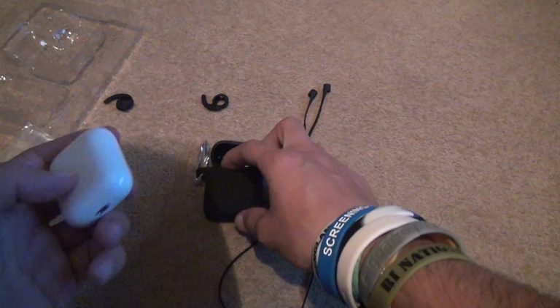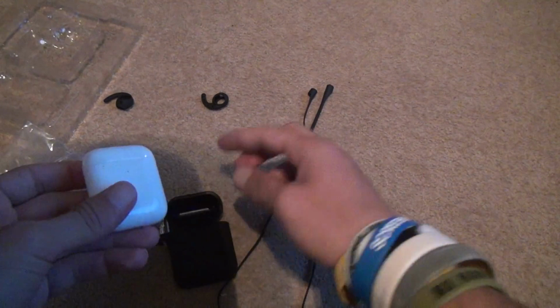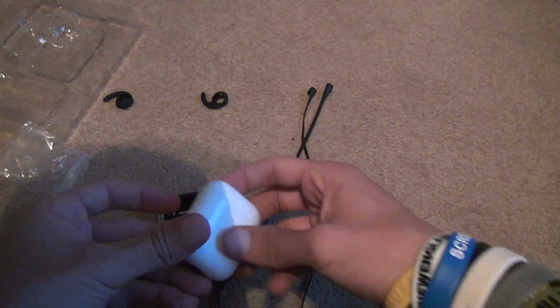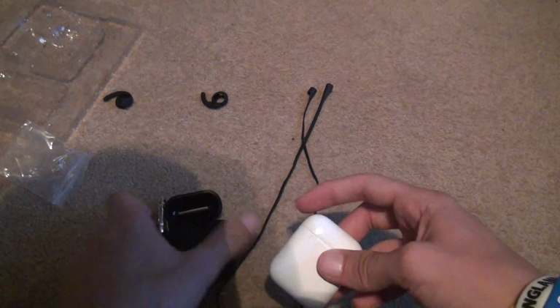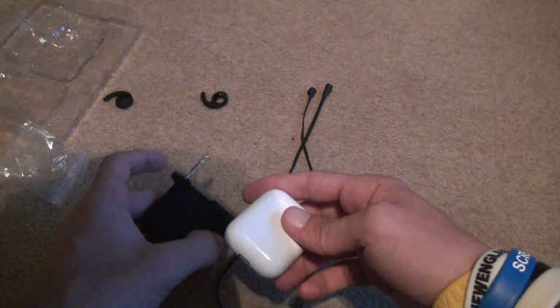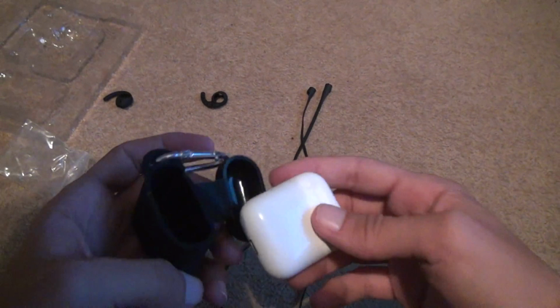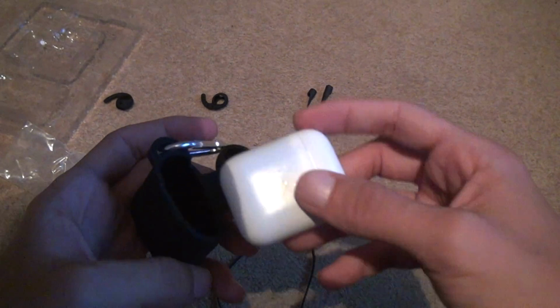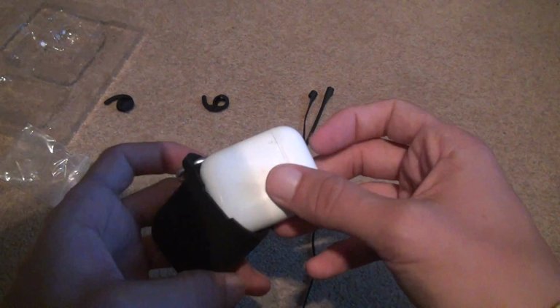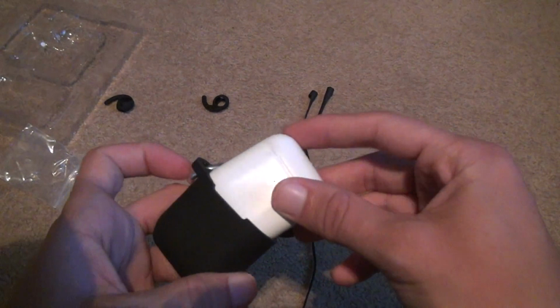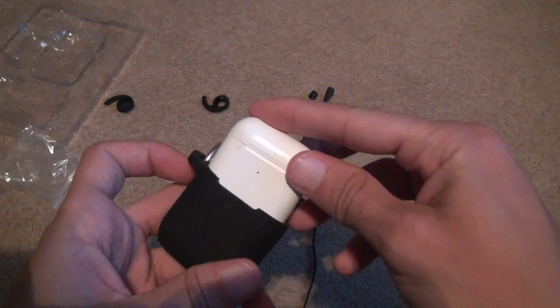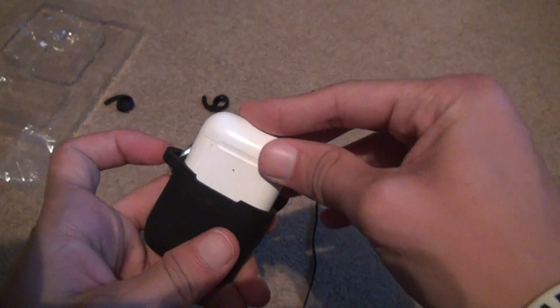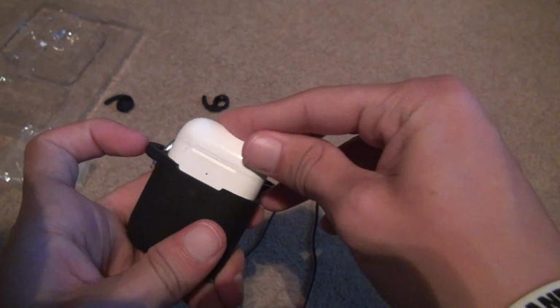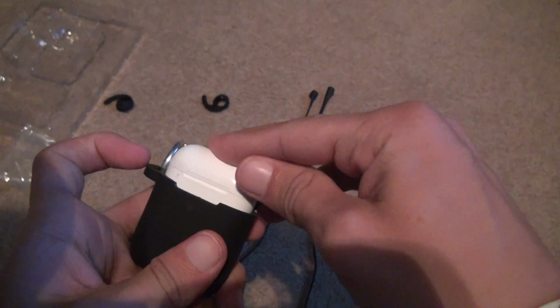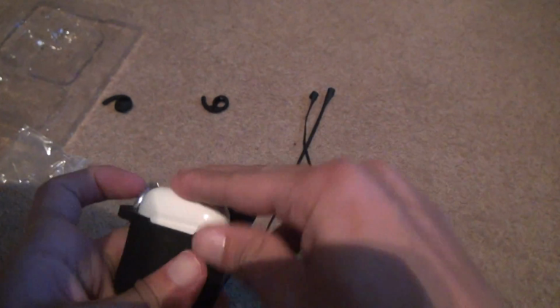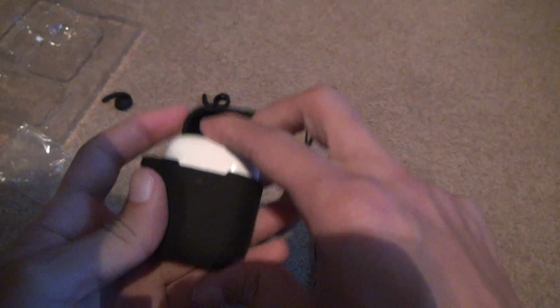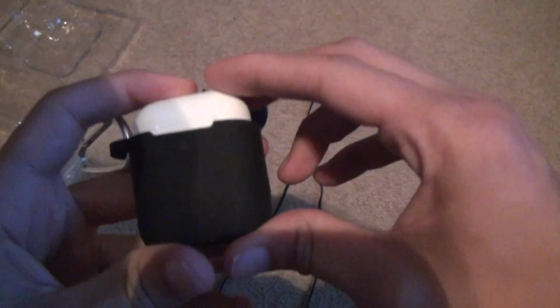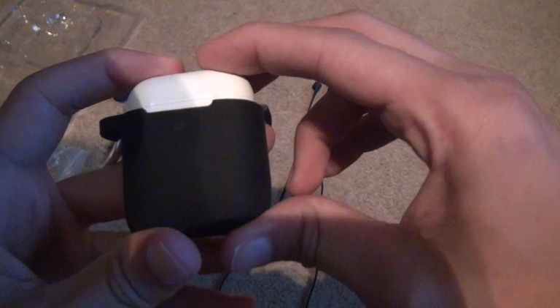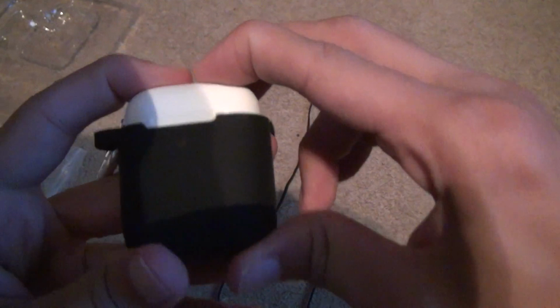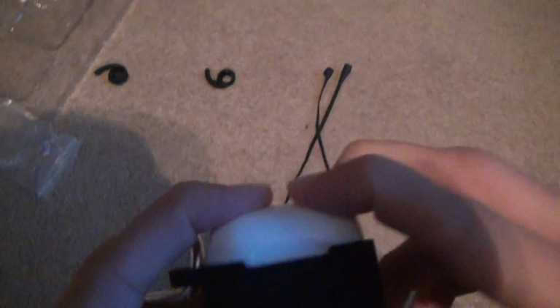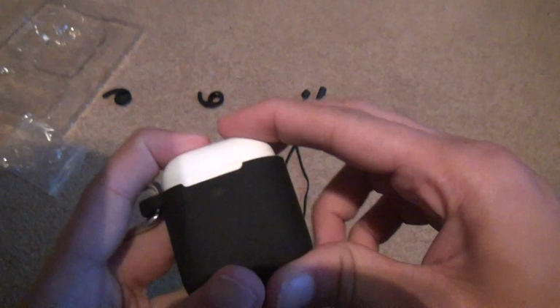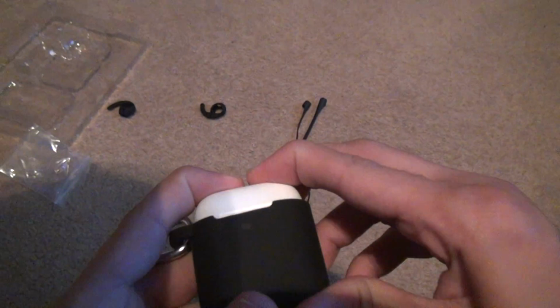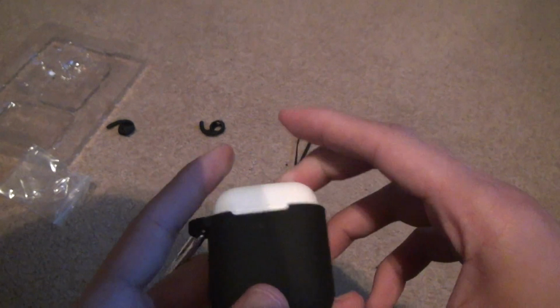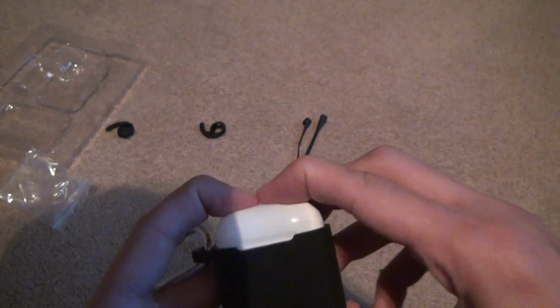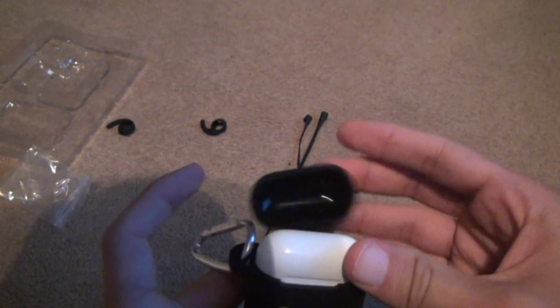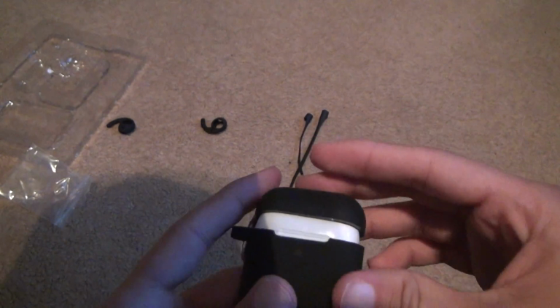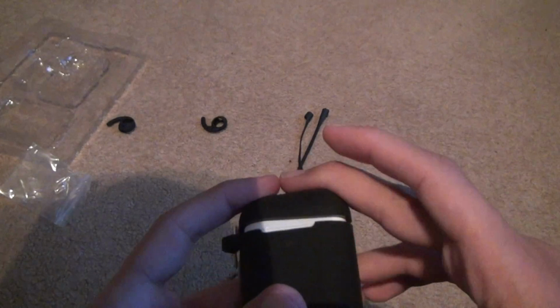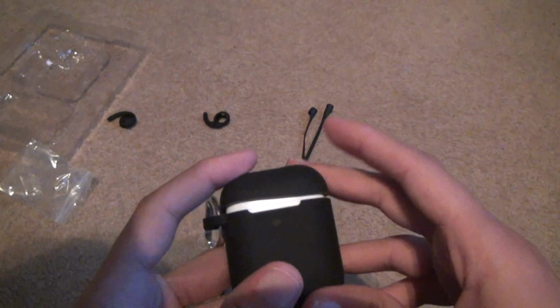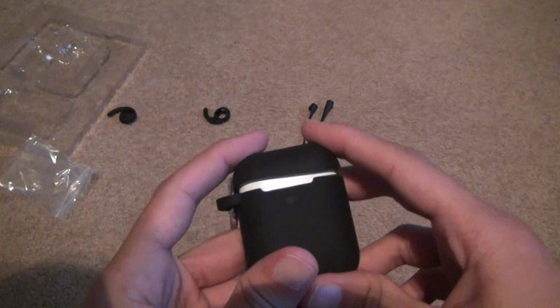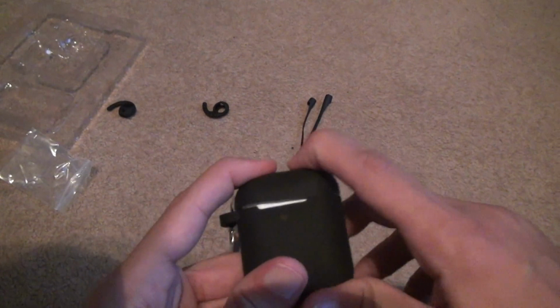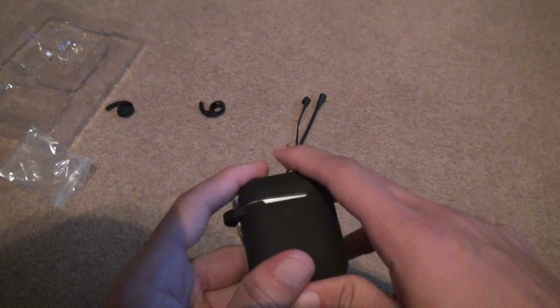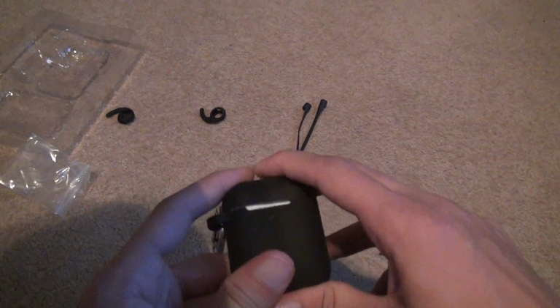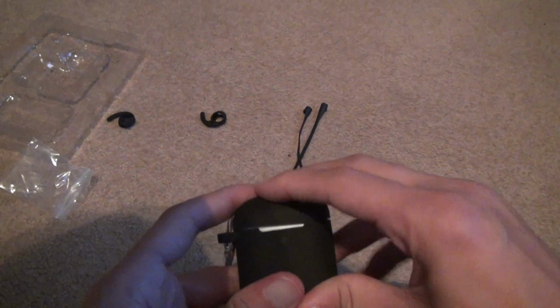You're going to put it in here. See? It actually comes in with a tighter fit. Not really, but whatever. Put it on the top. Voila.